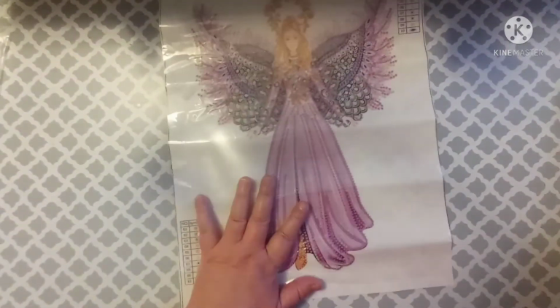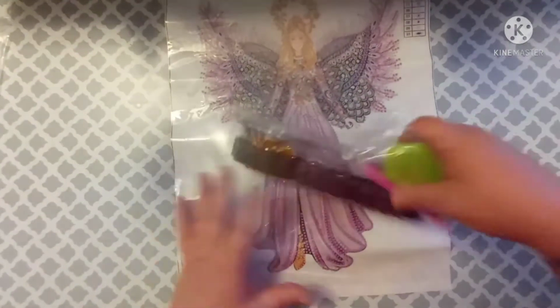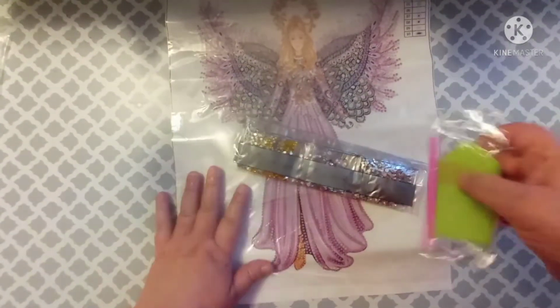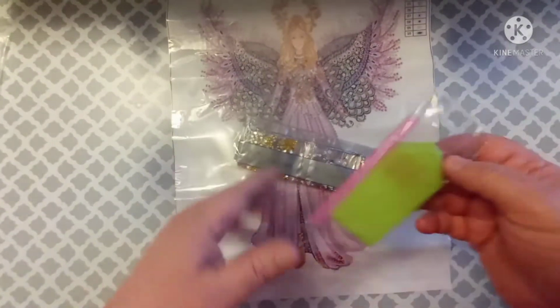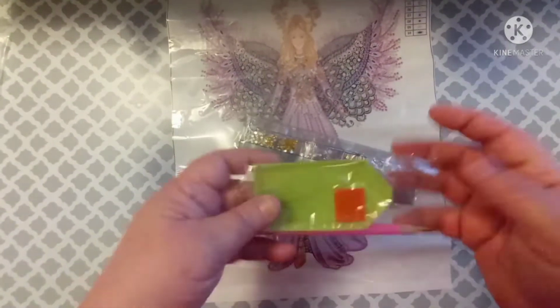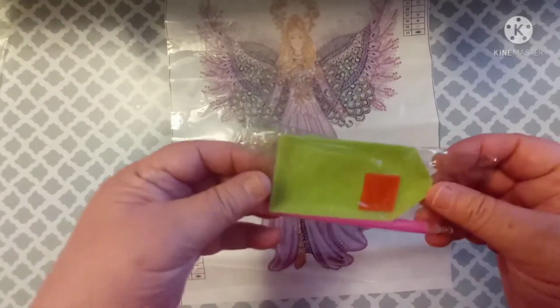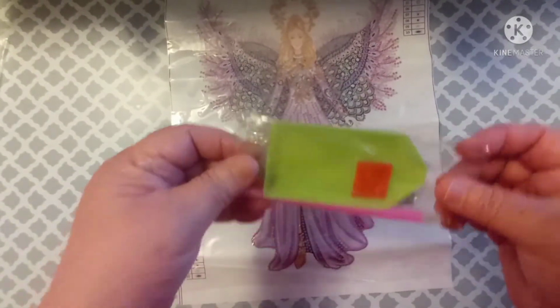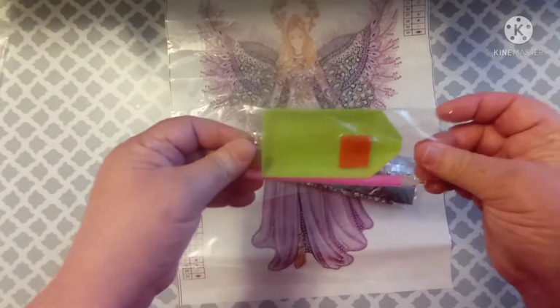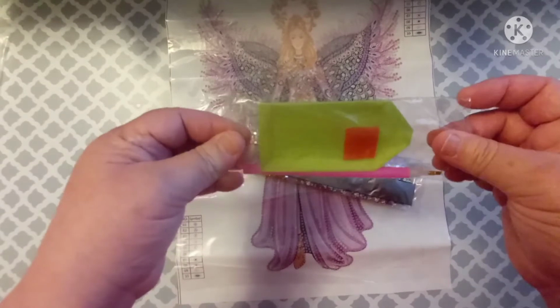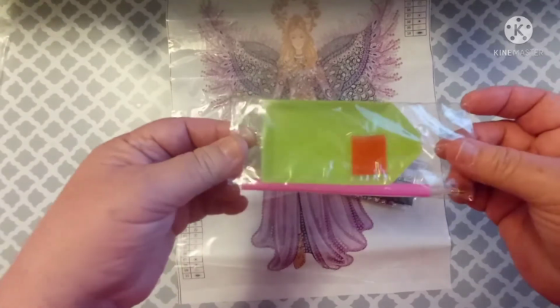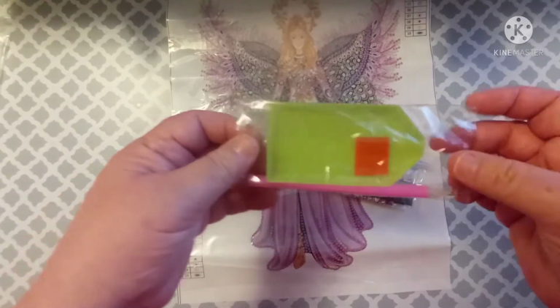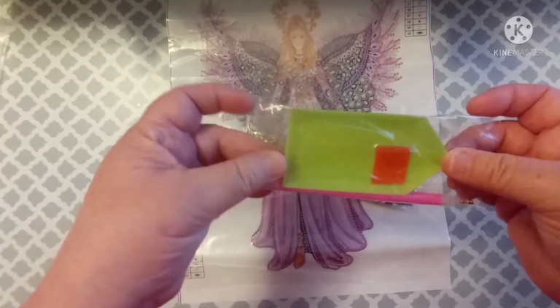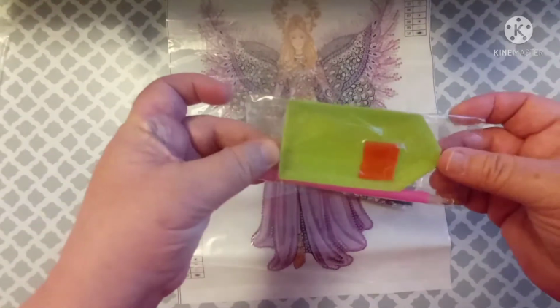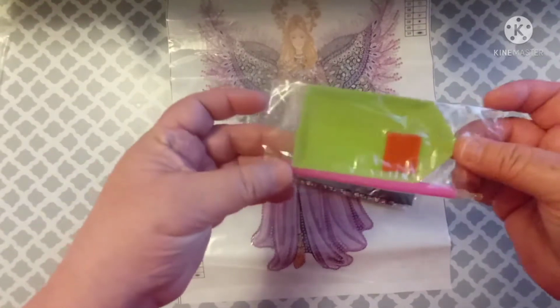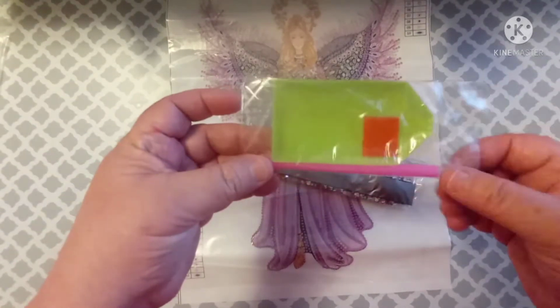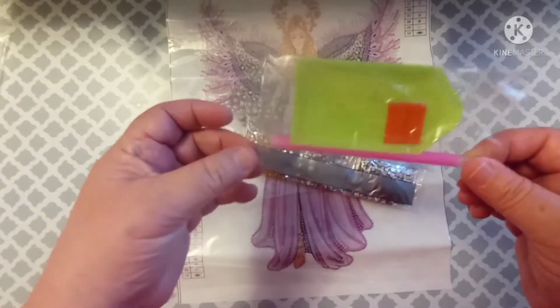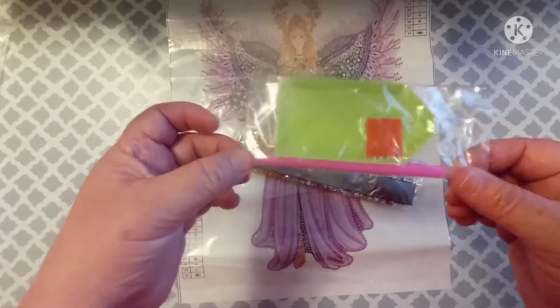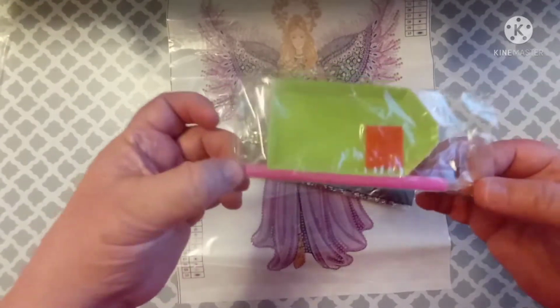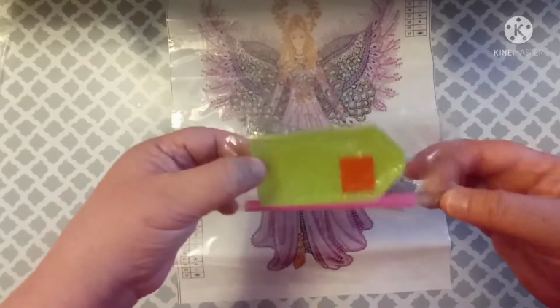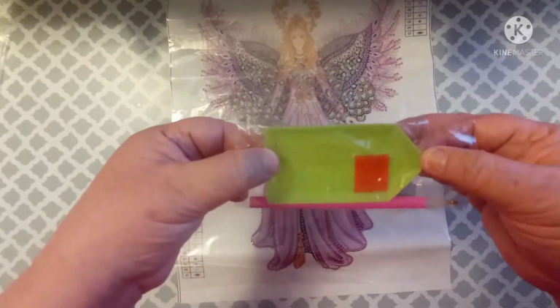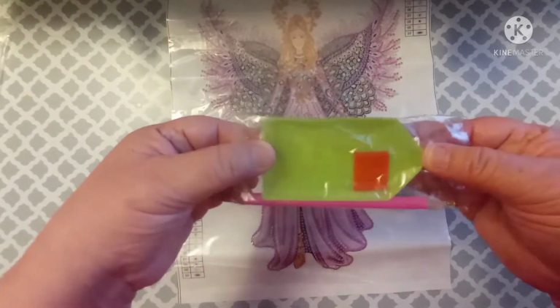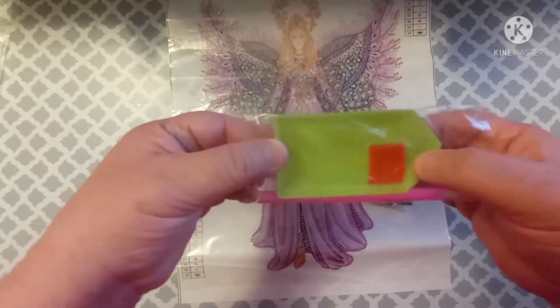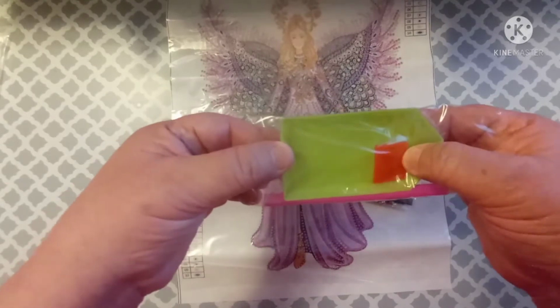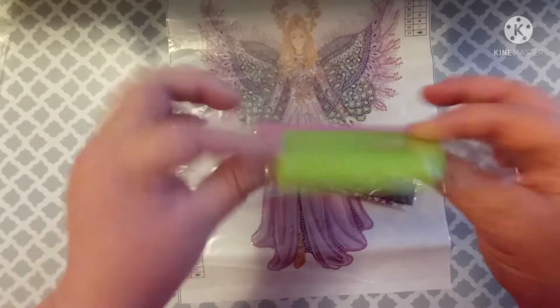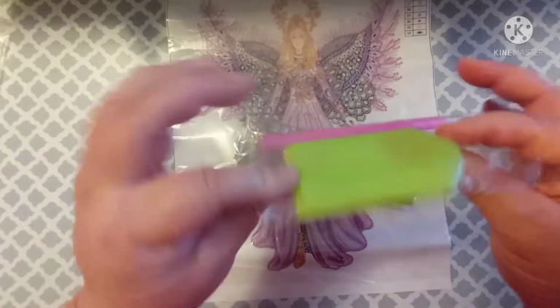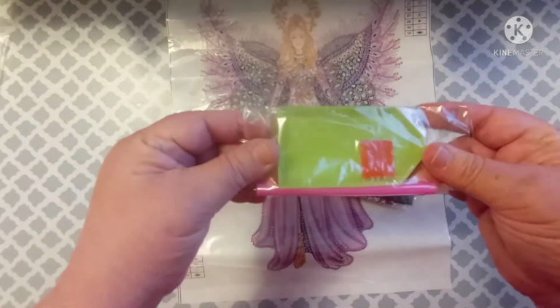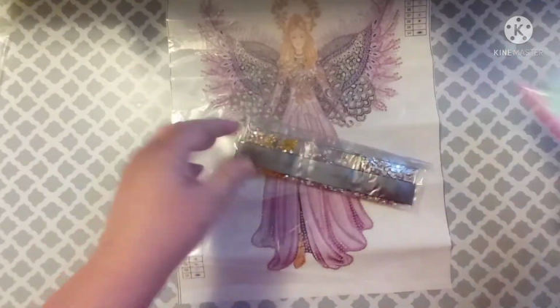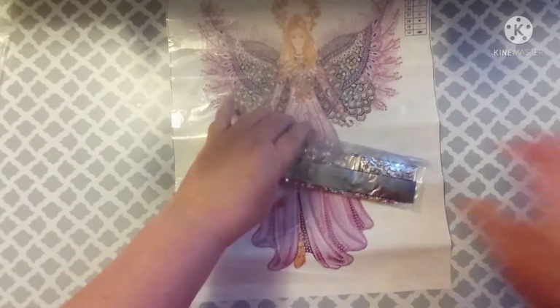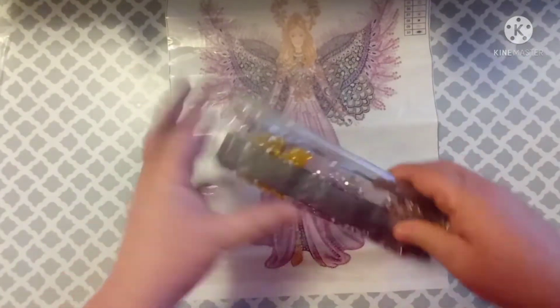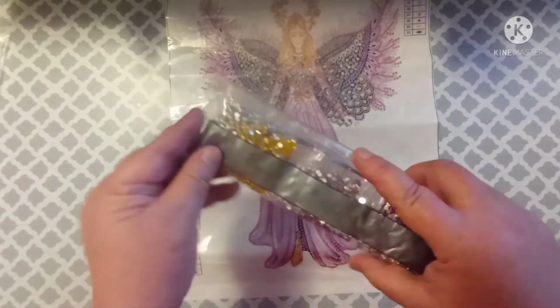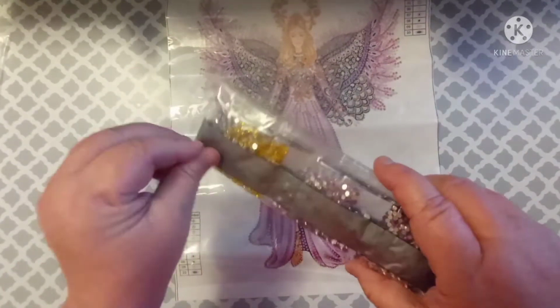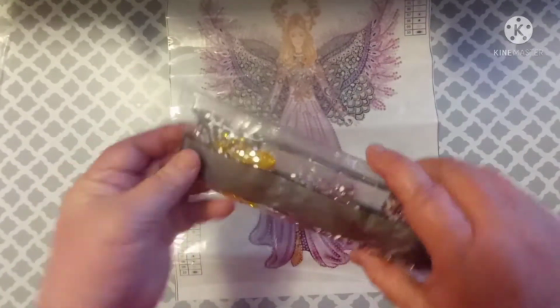Let's go ahead and look at the gems and the kit. The toolkit is just your regular everyday toolkit — just a pink pen, green boat, and a square of wax. That's it.